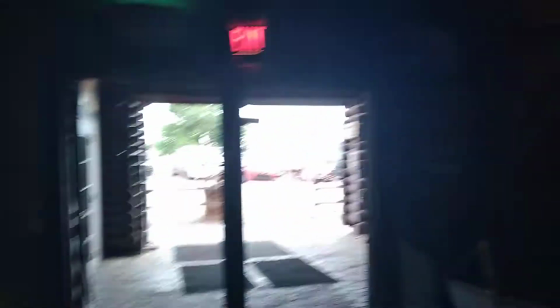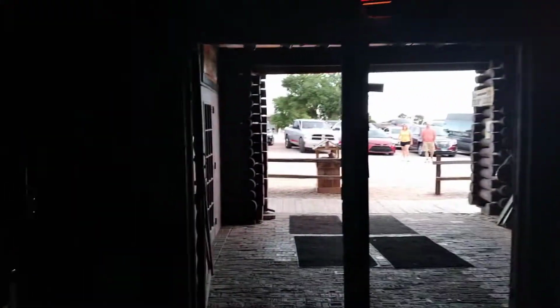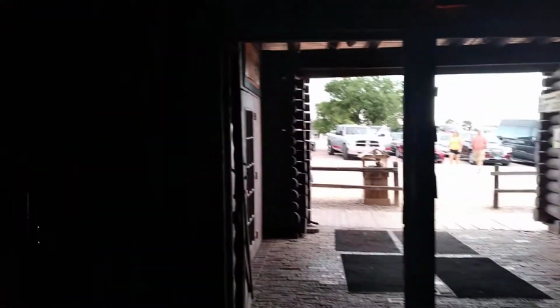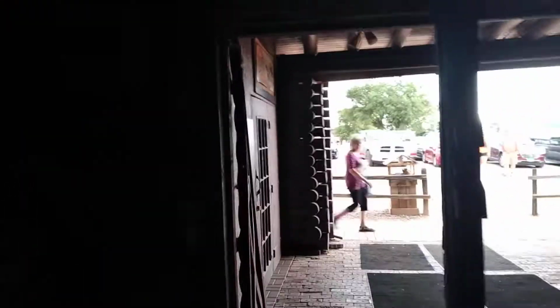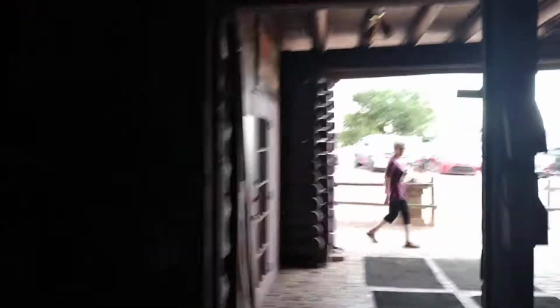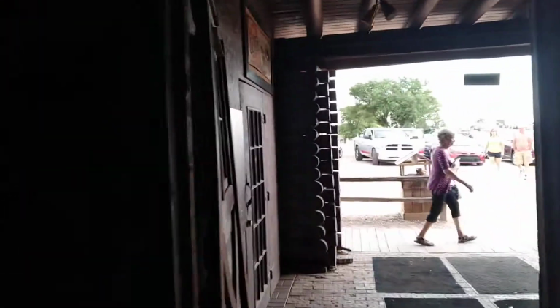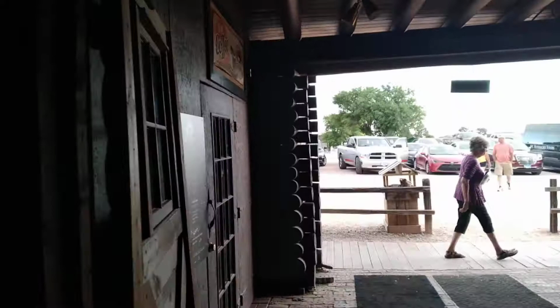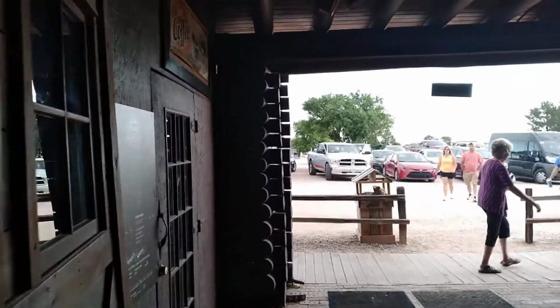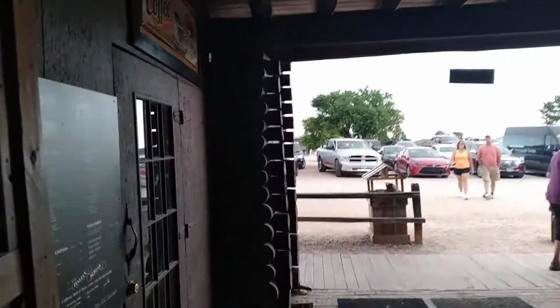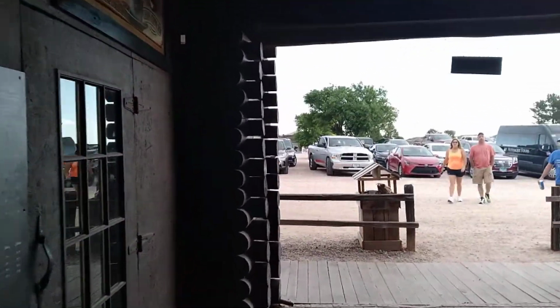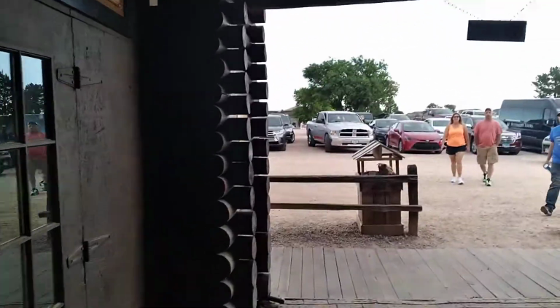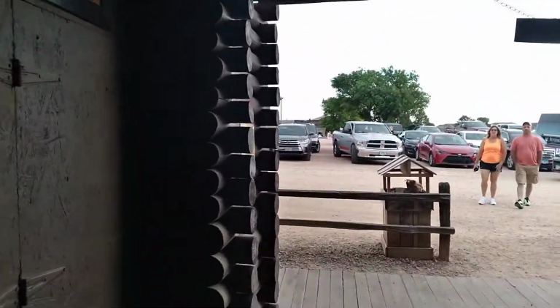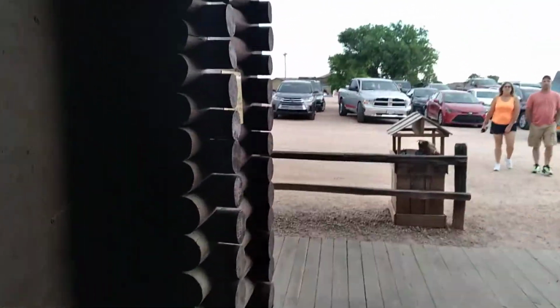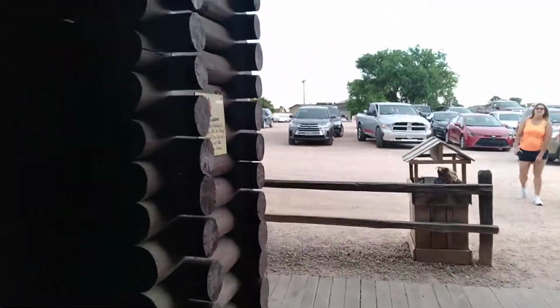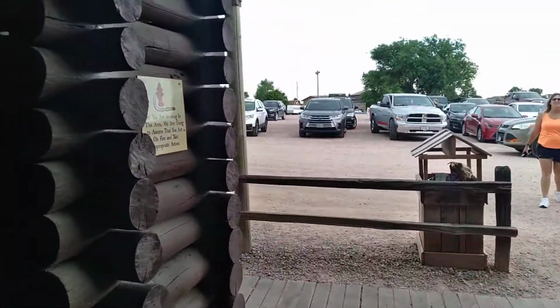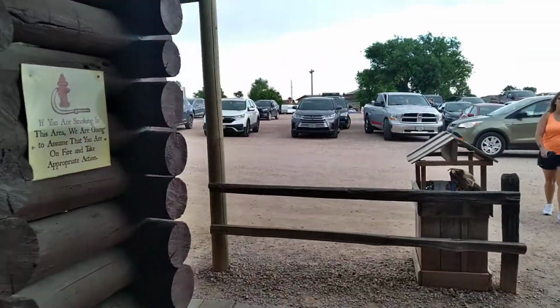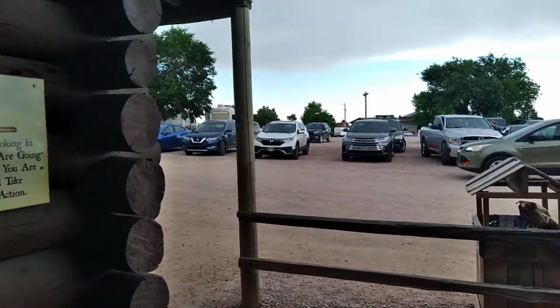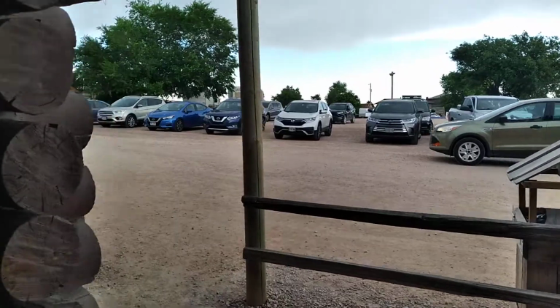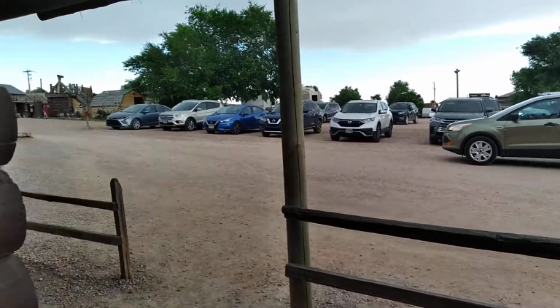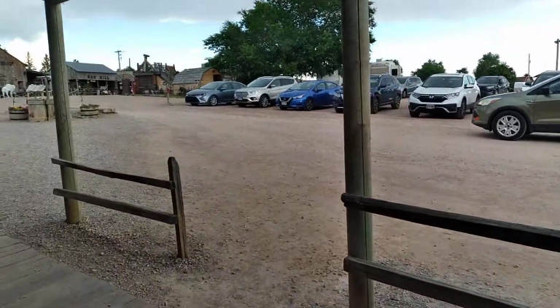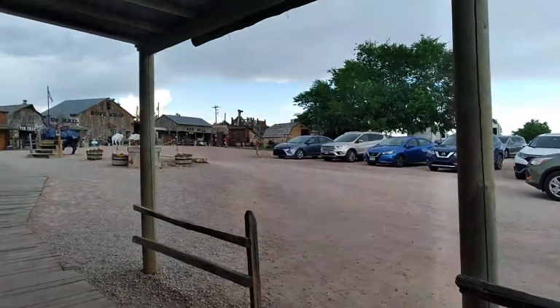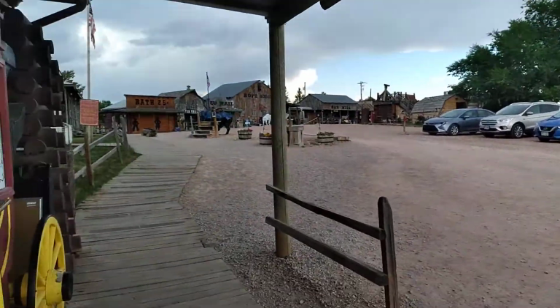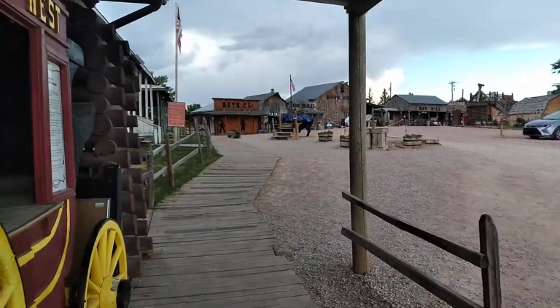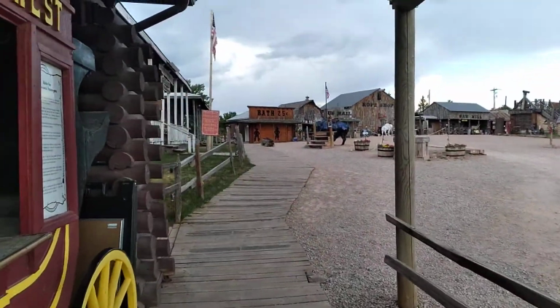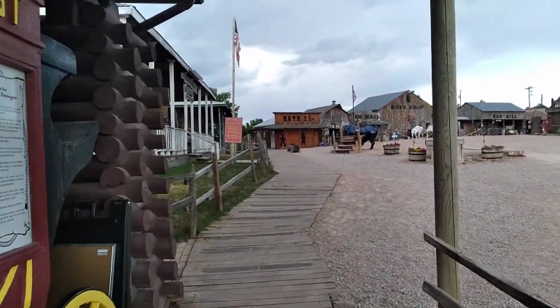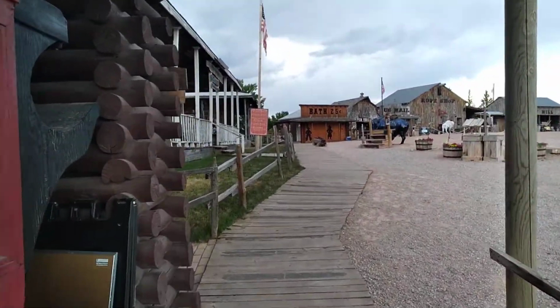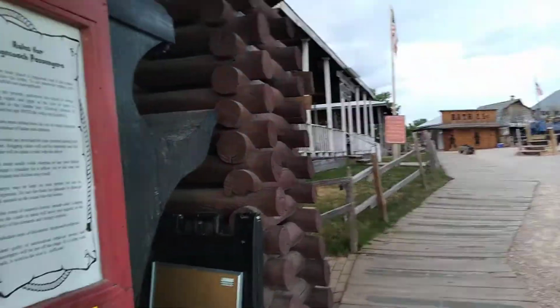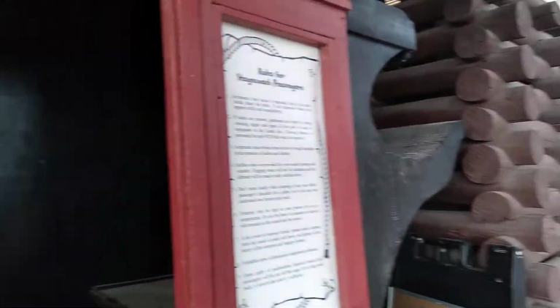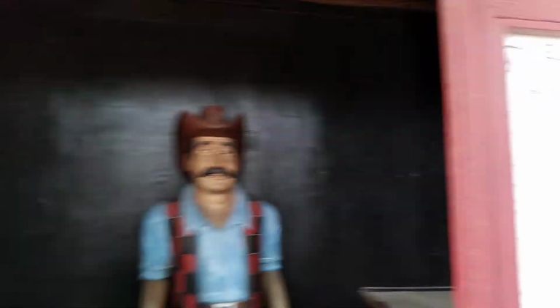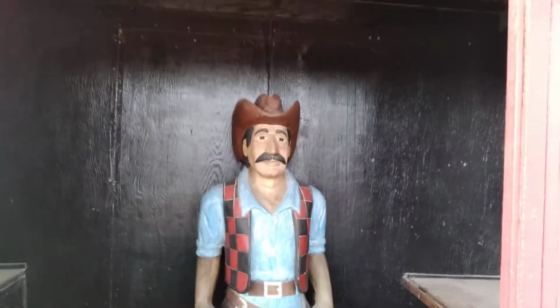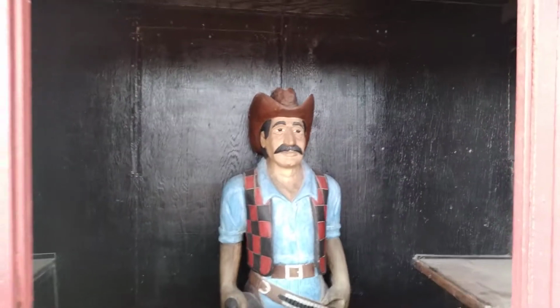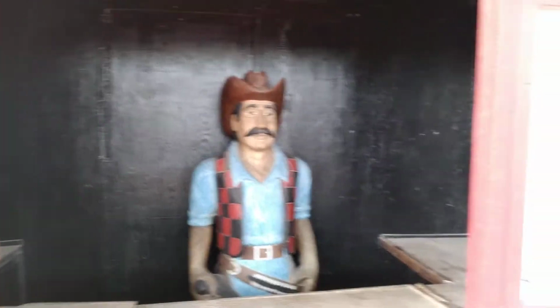This is an example of using the bathroom. There's an old cowboy over here, too.